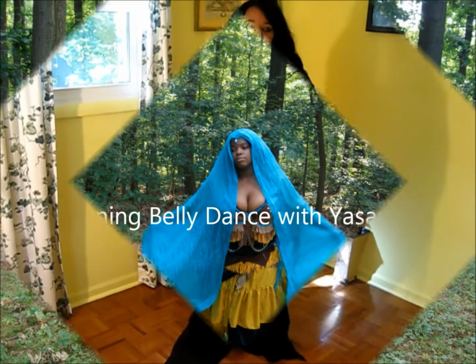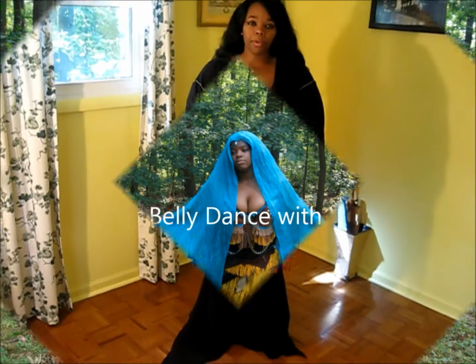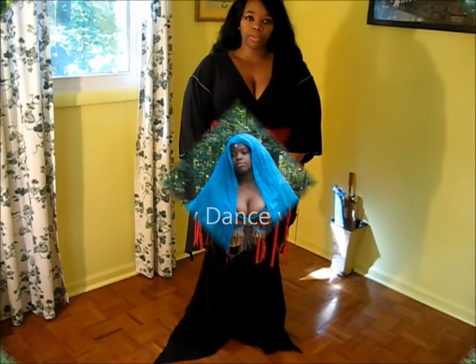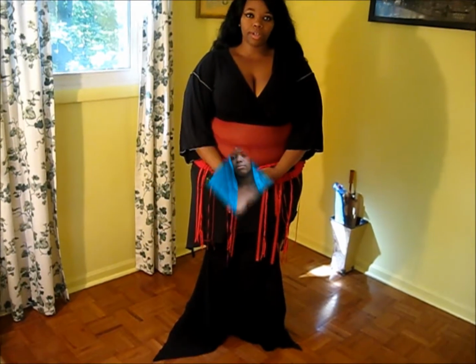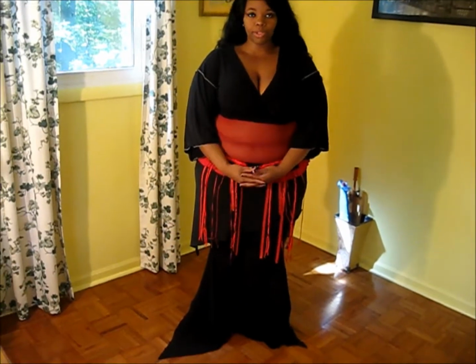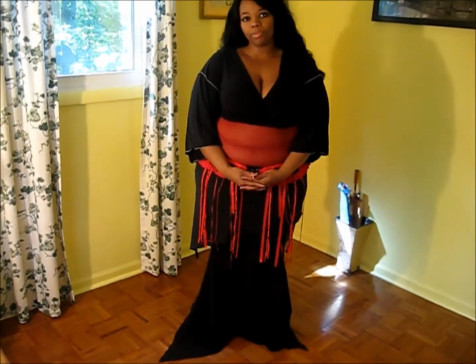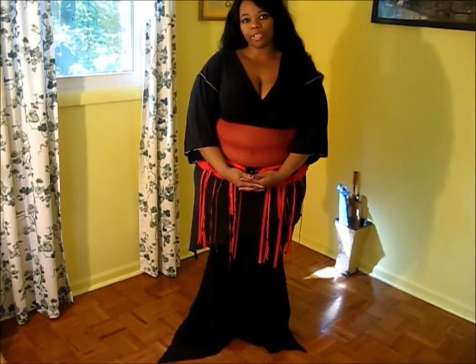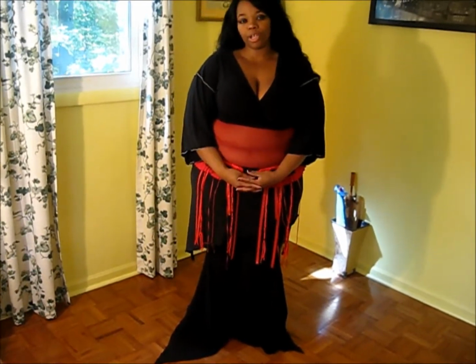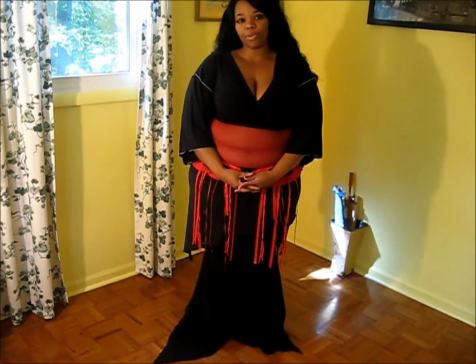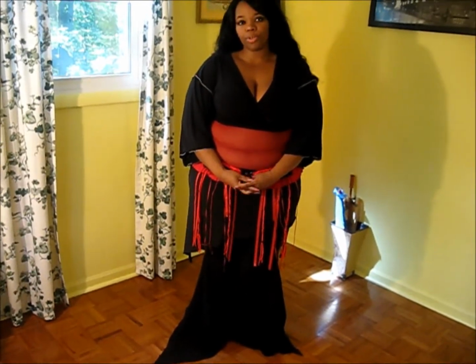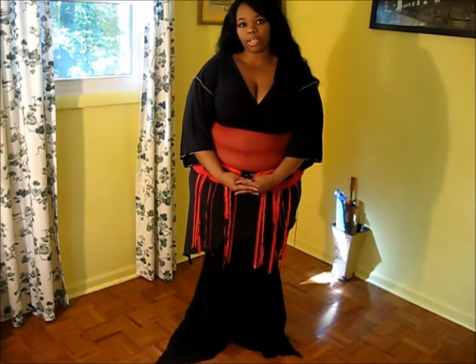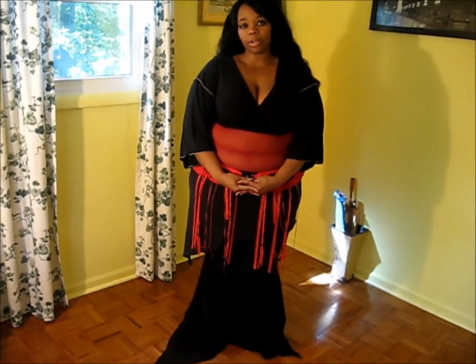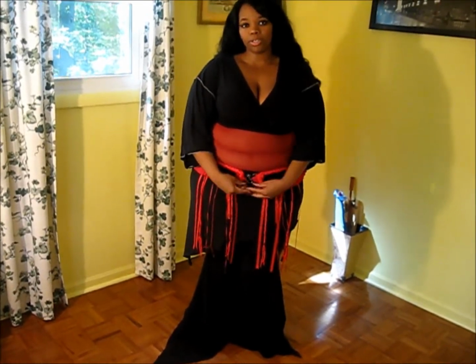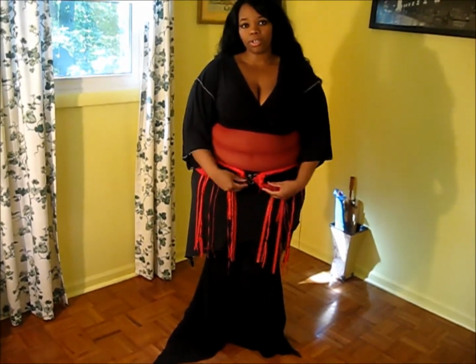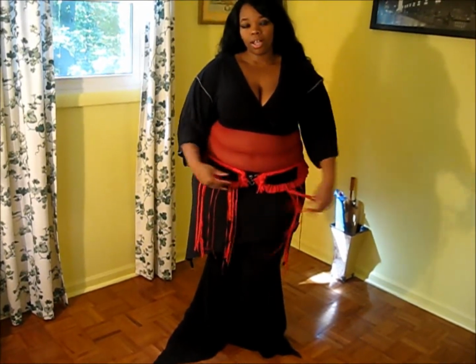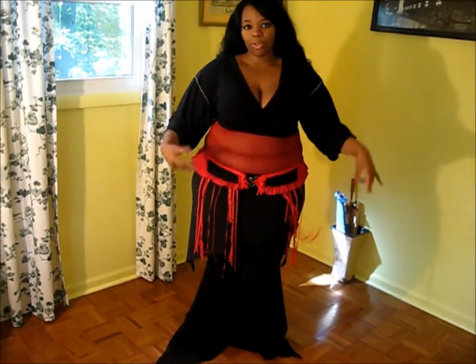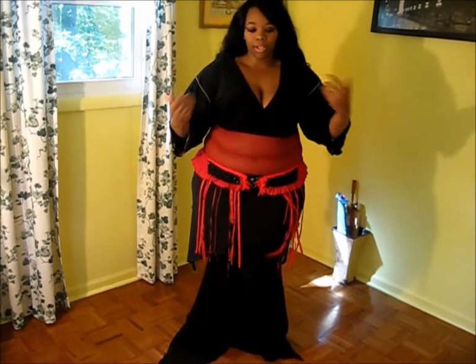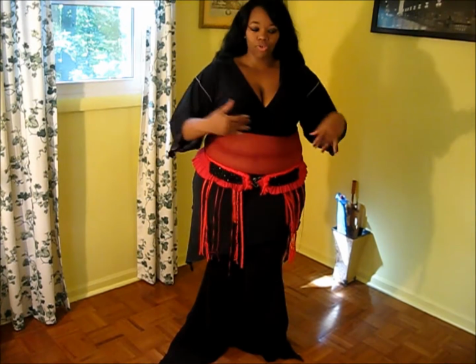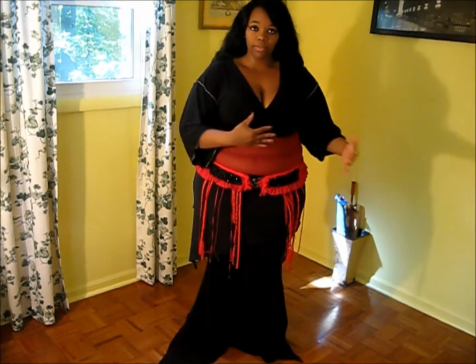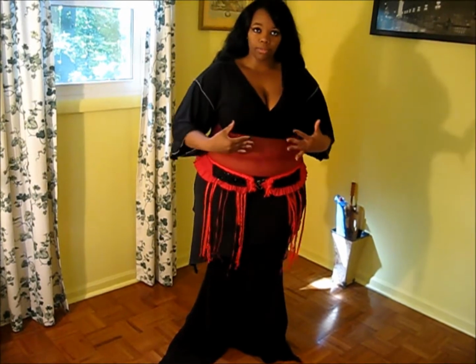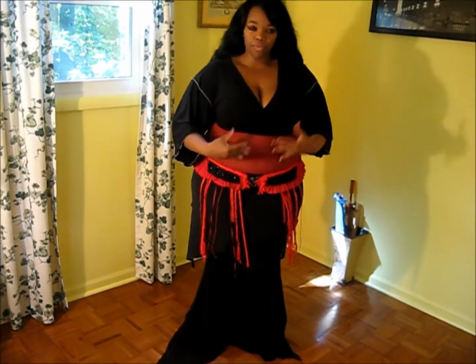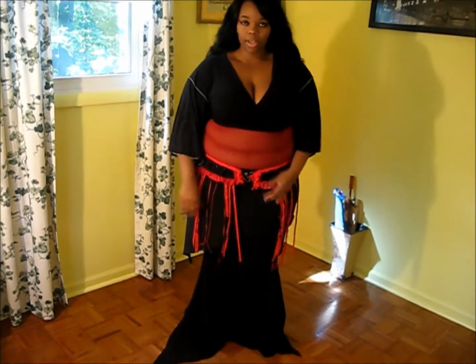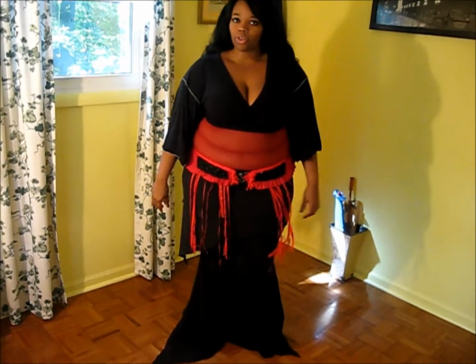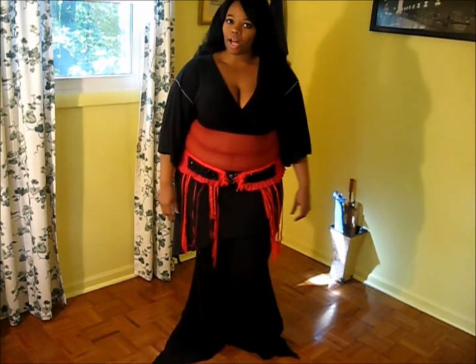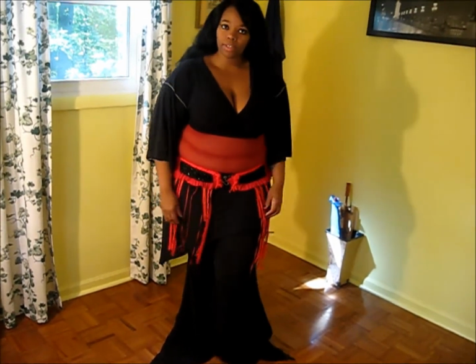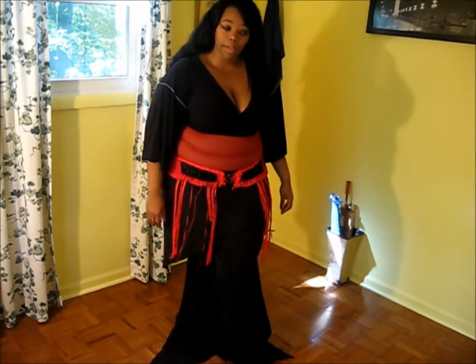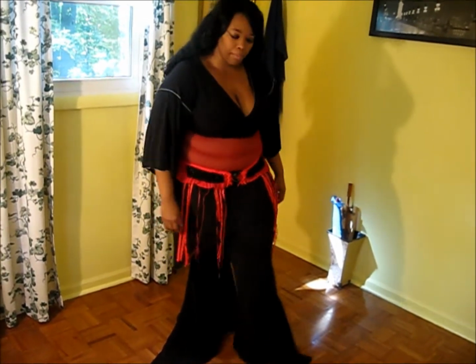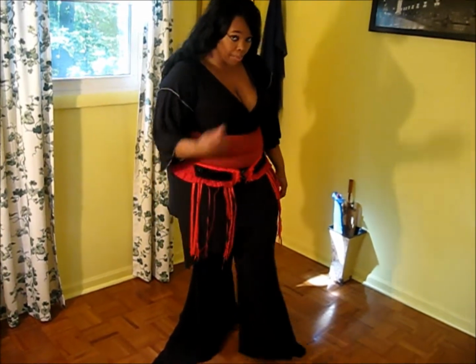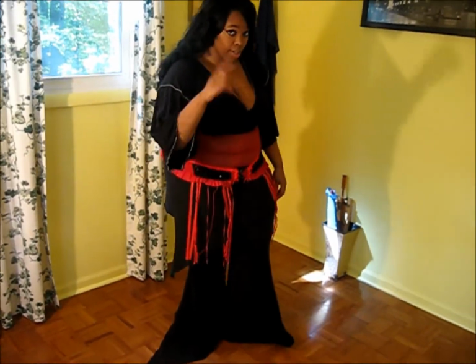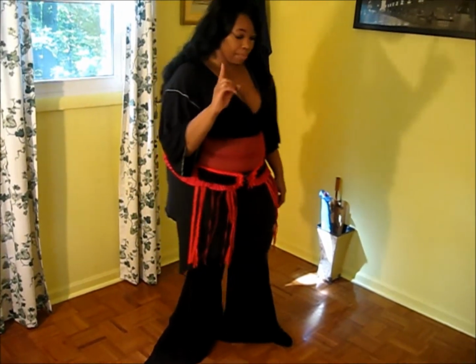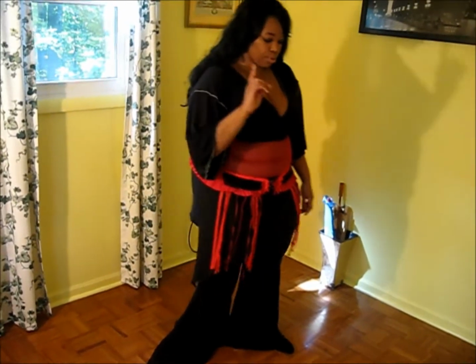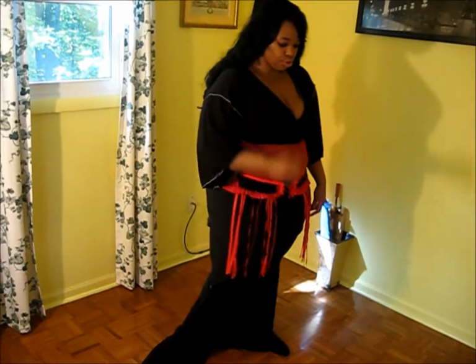Hello, this is Yasmine's Lani Bella and today we're going to learn a hip isolation with a traveling movement. It's called the Opposite Hip Push.